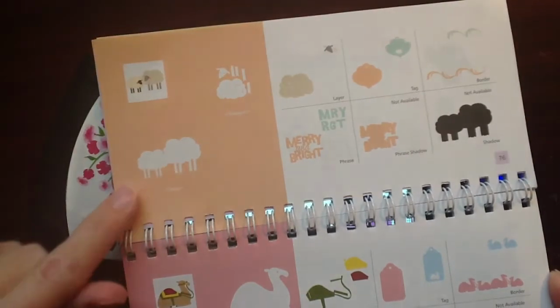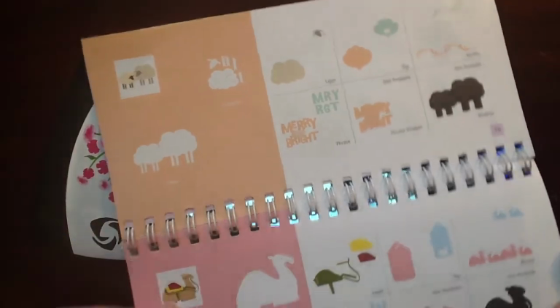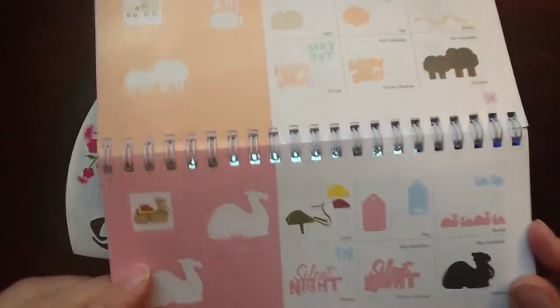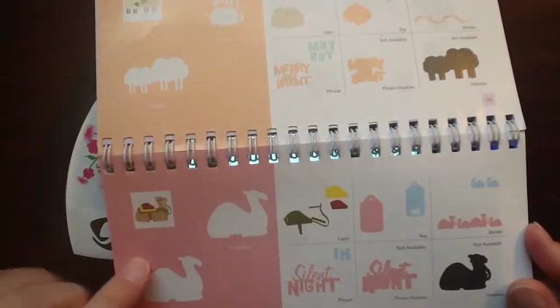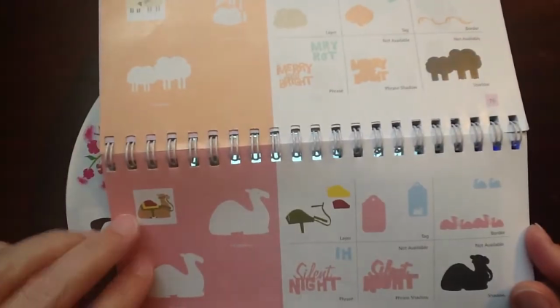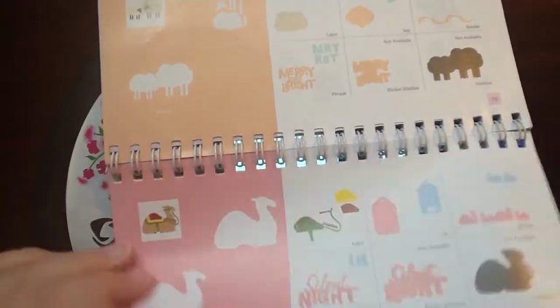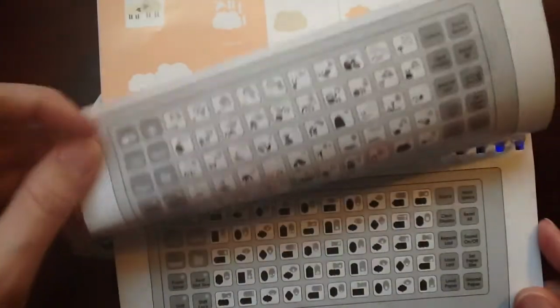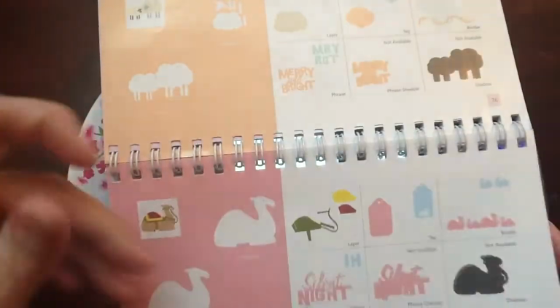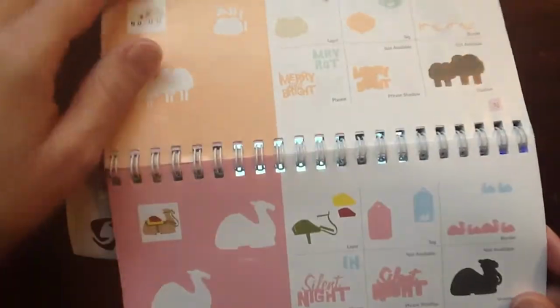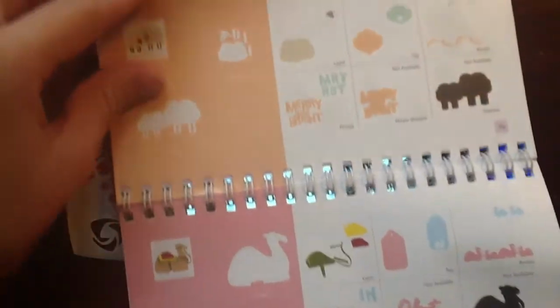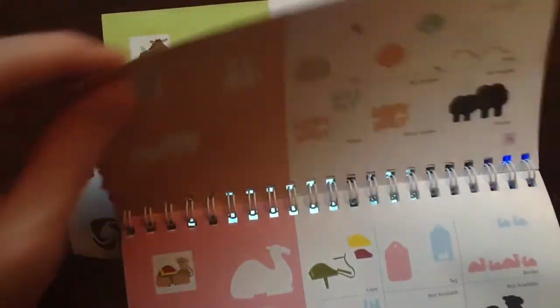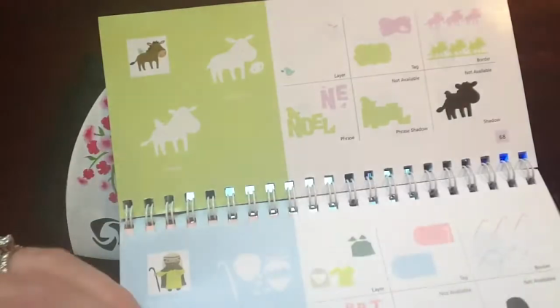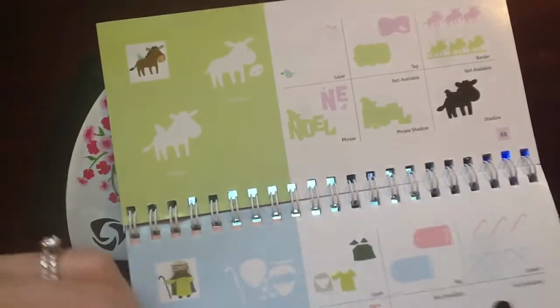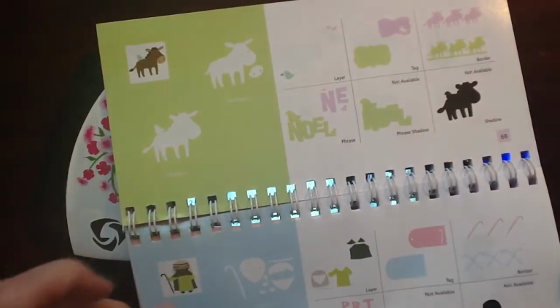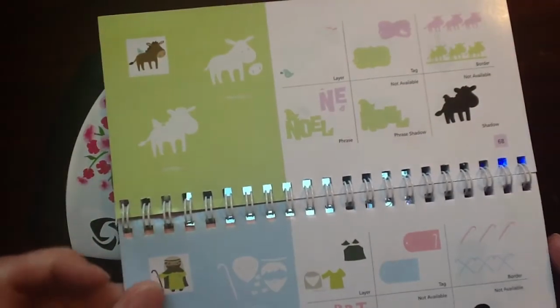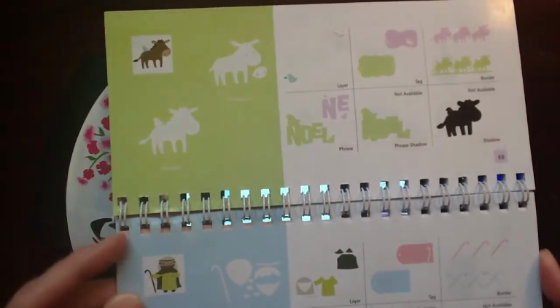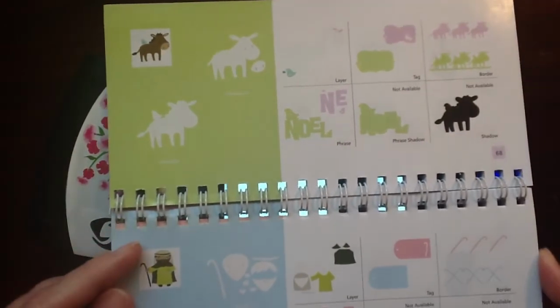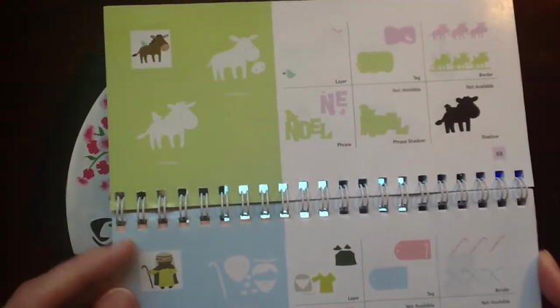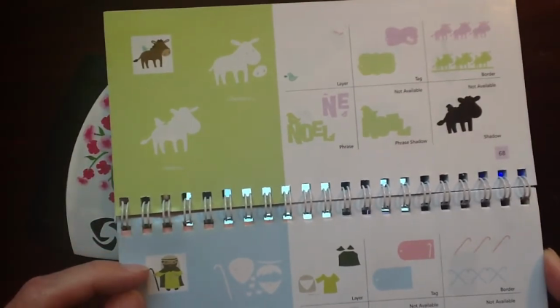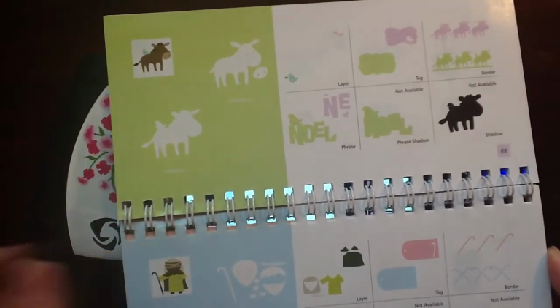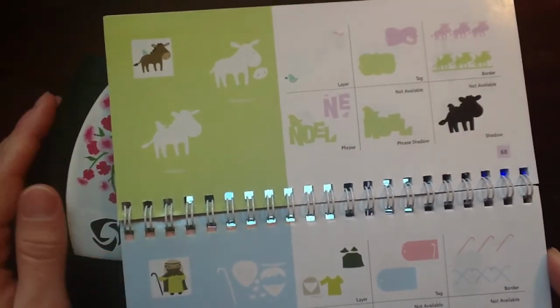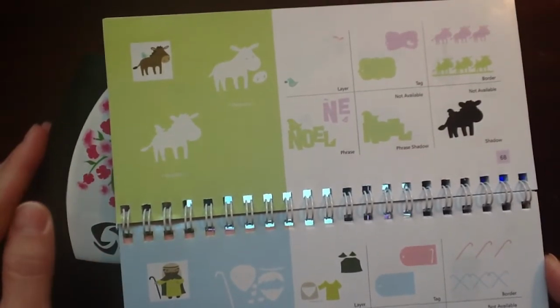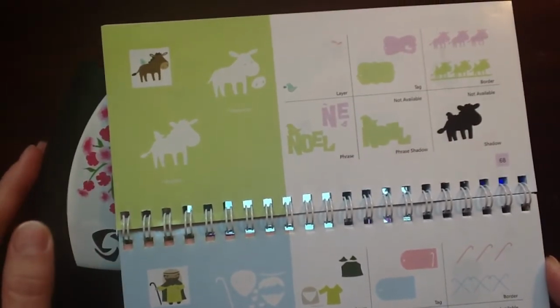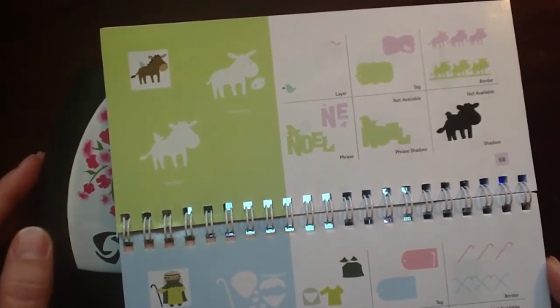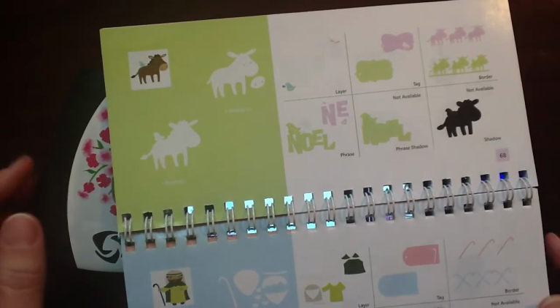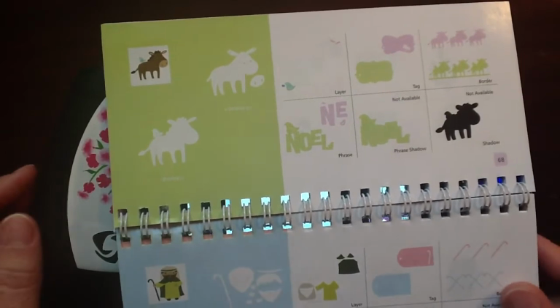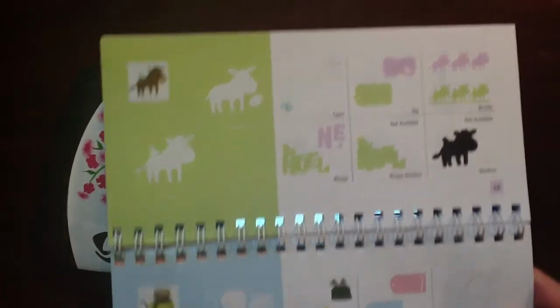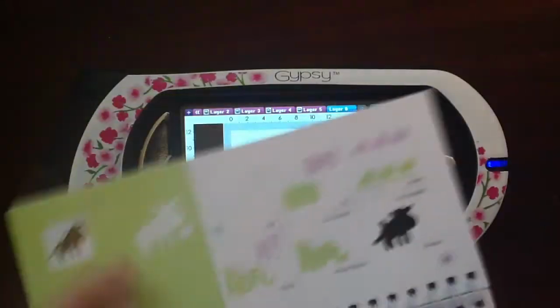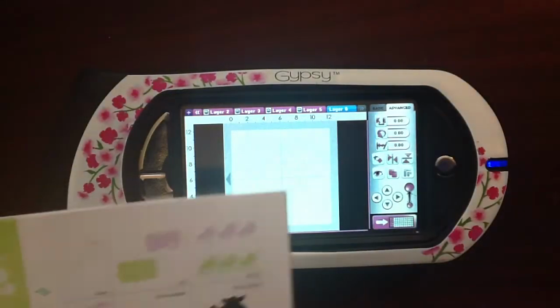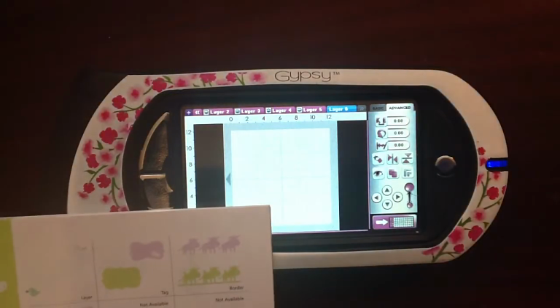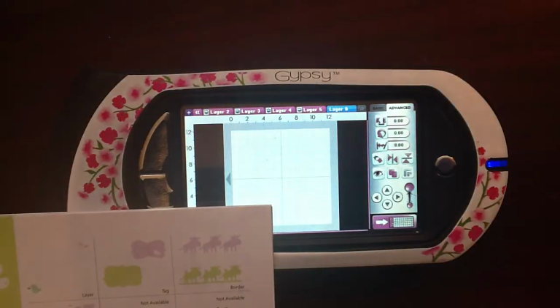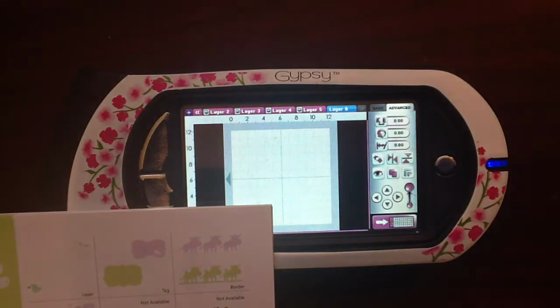There's some sheep and a camel. So I'm going to cut out all of those and instead of just running them through my Cricut and selecting the keys, which would be a fine way to do it, I'm actually going to be using my Gypsy.